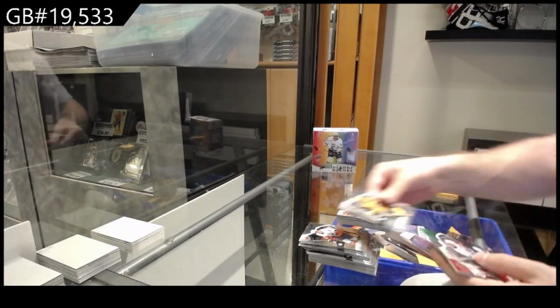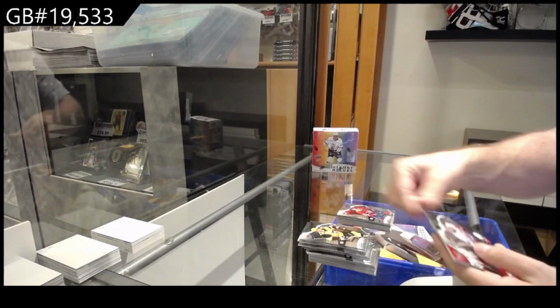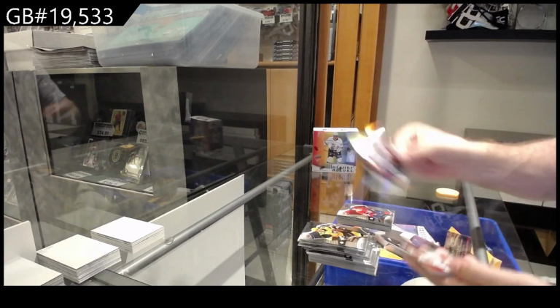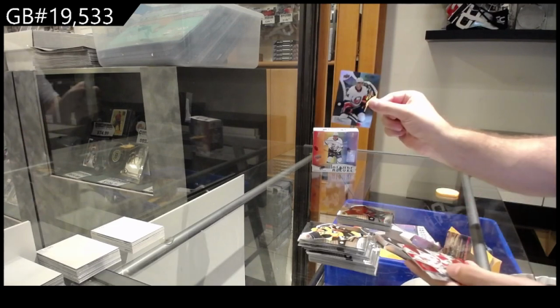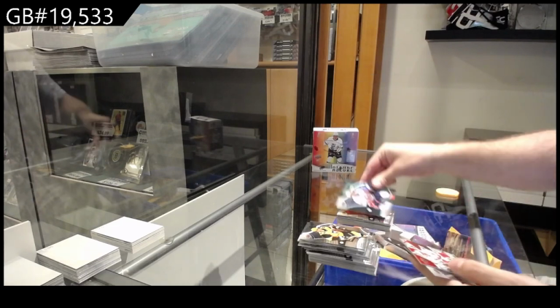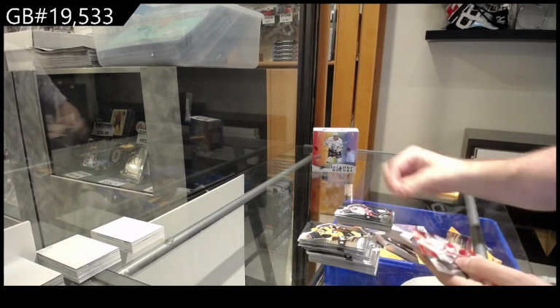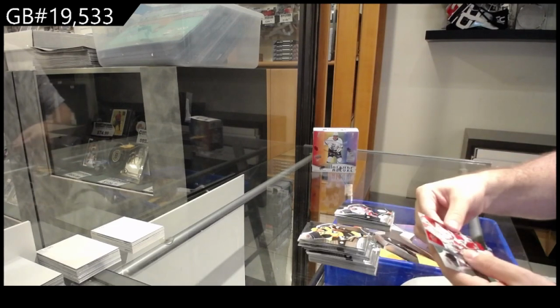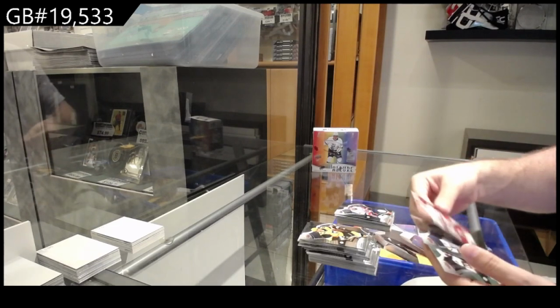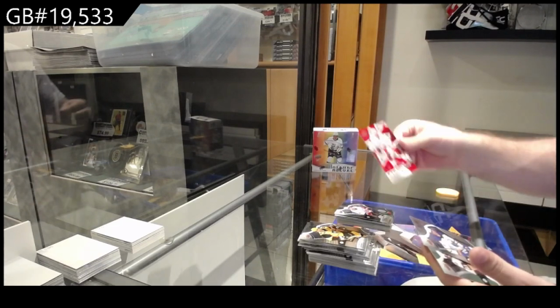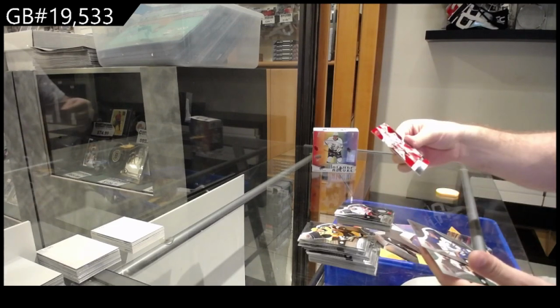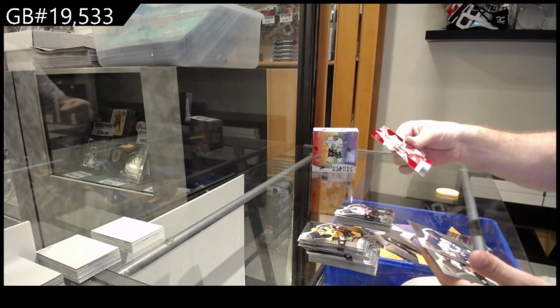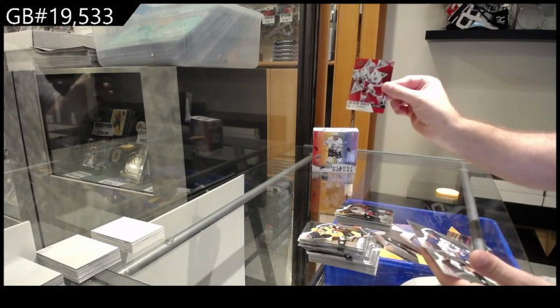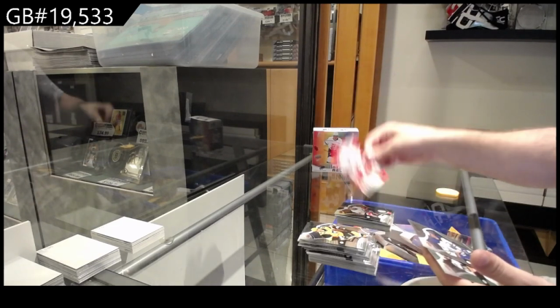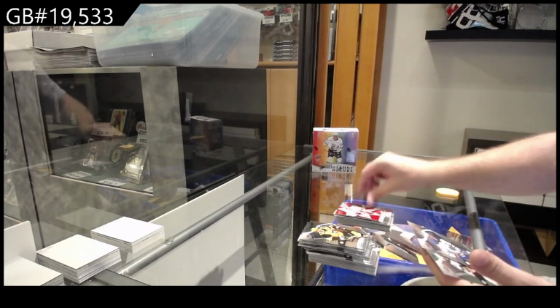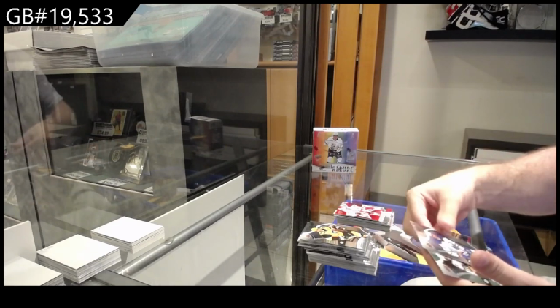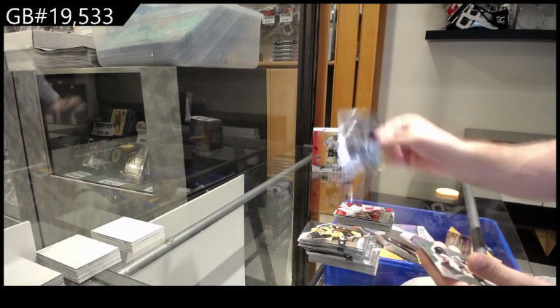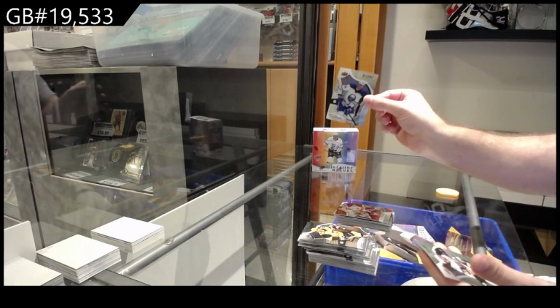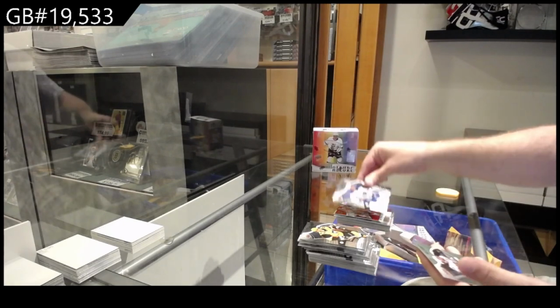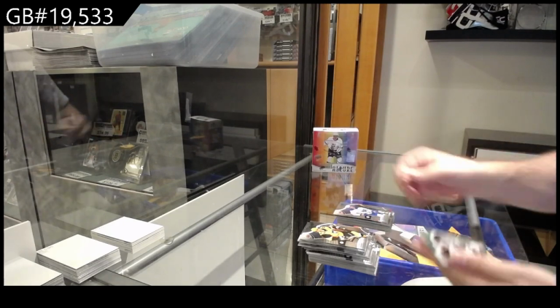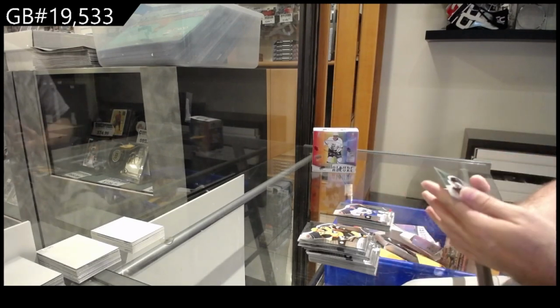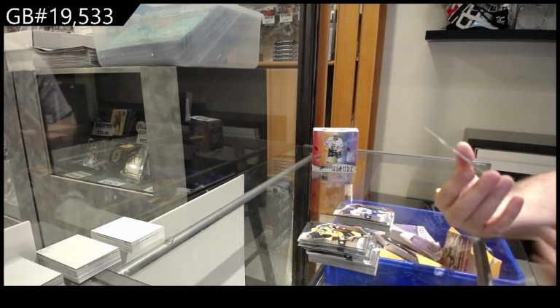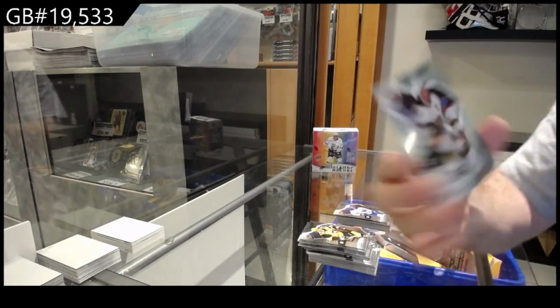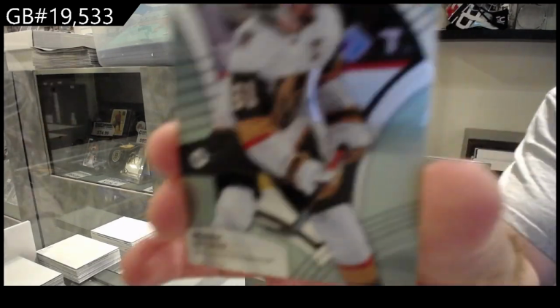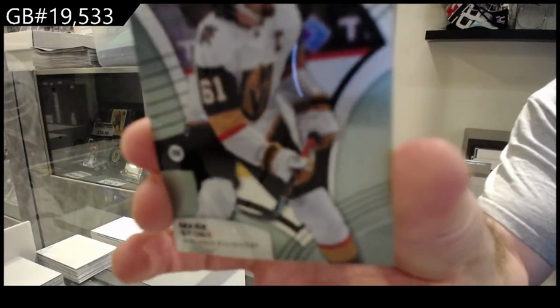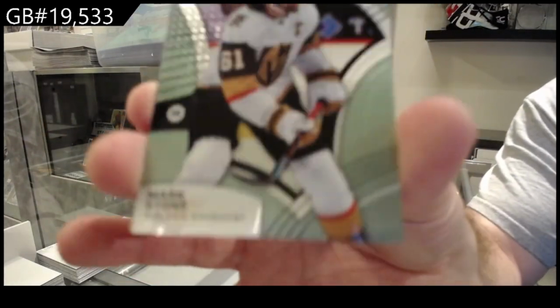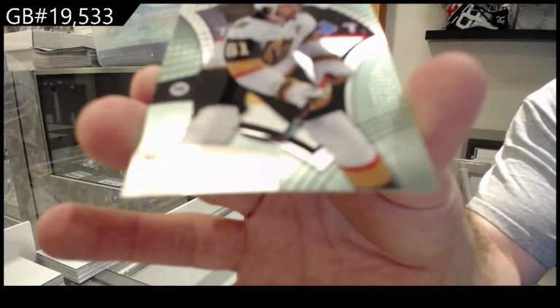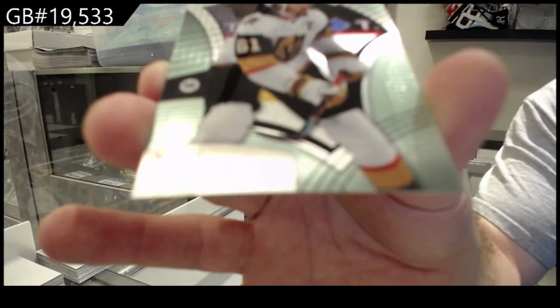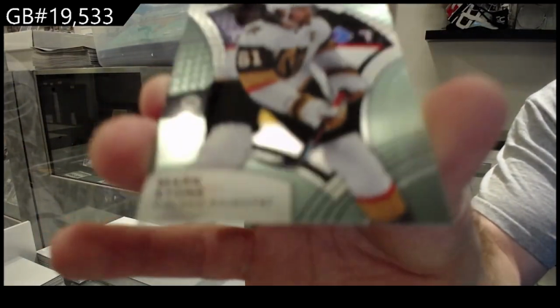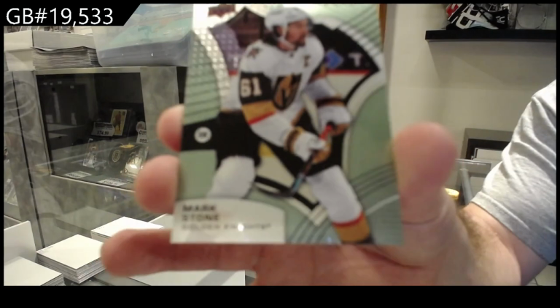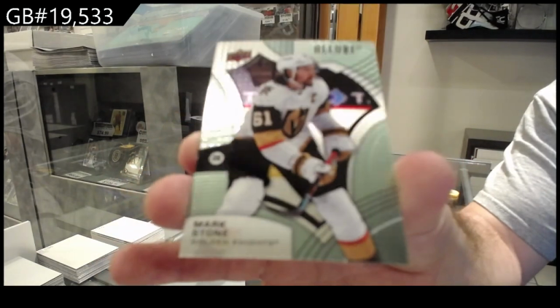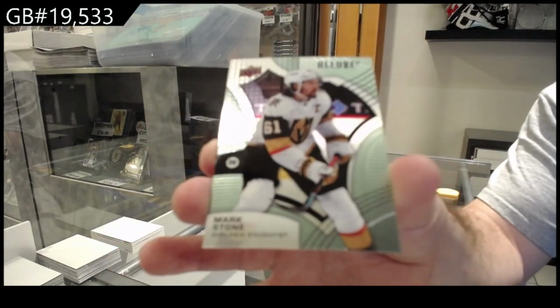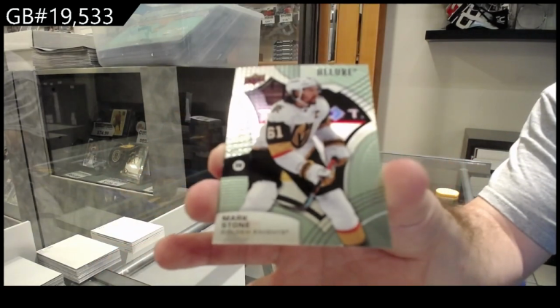Black rainbow of Pajot for the Islanders. Iced out of Tara Vinen for the Canes. Samuelson for Buffalo. And a Mark Stone steel parallel for Vegas.